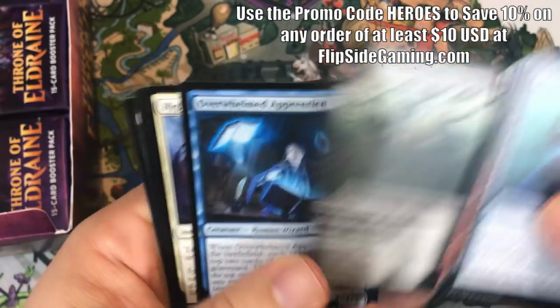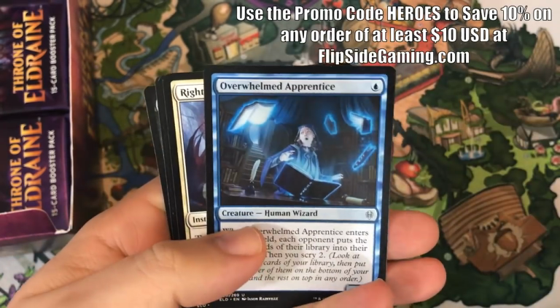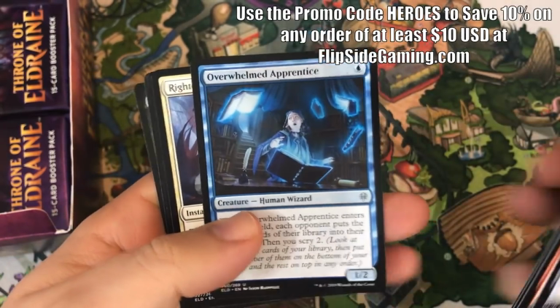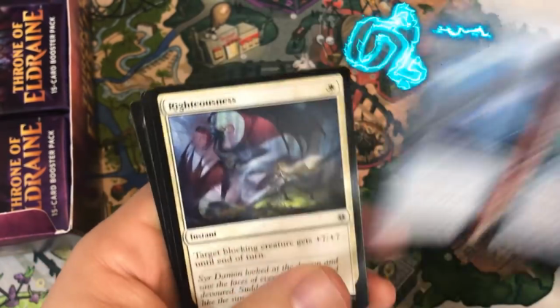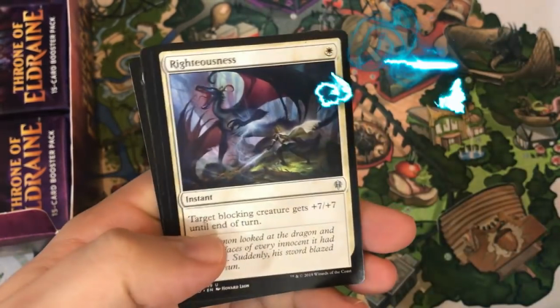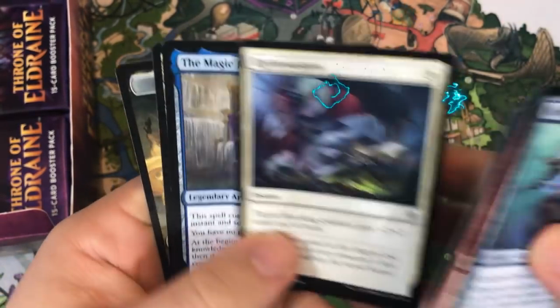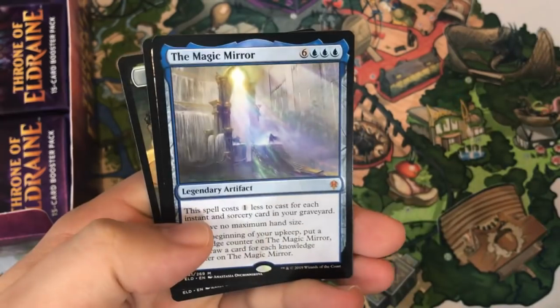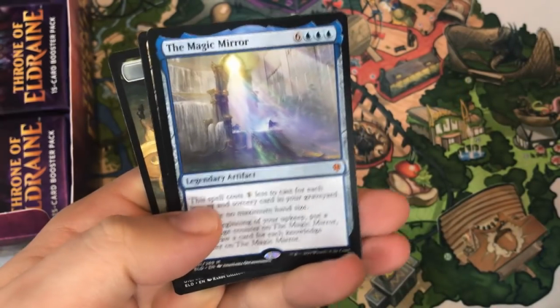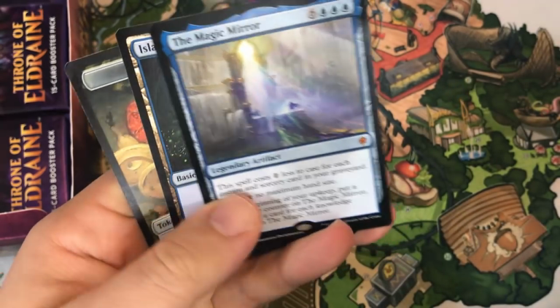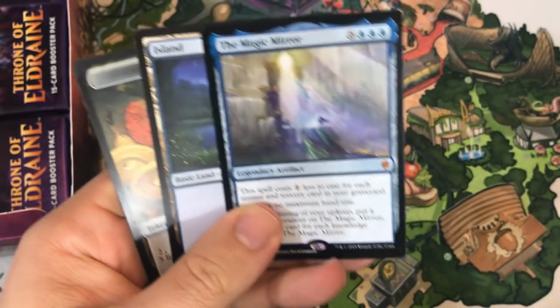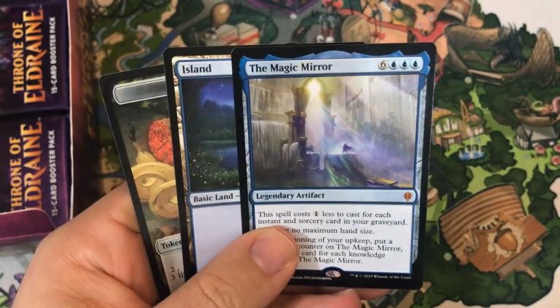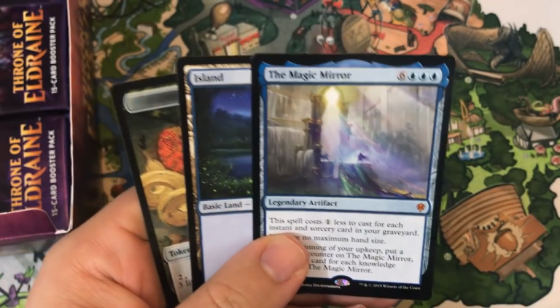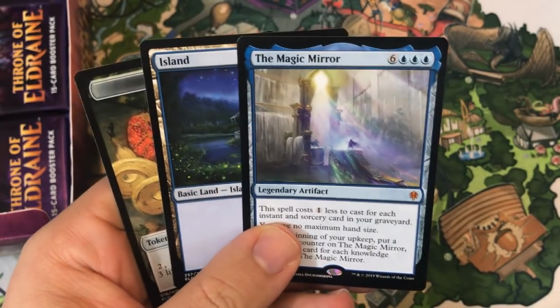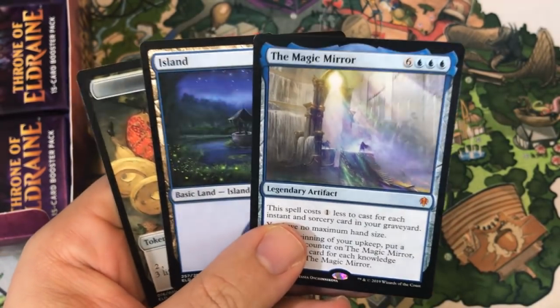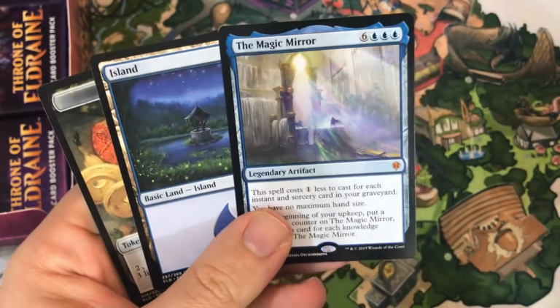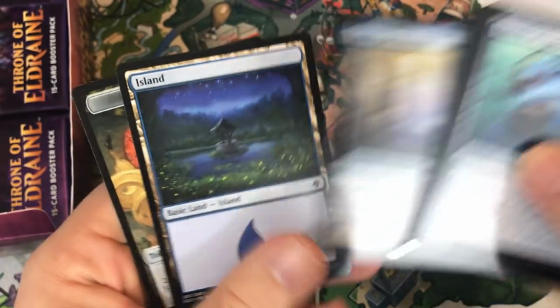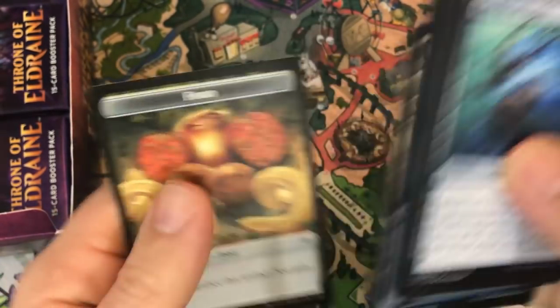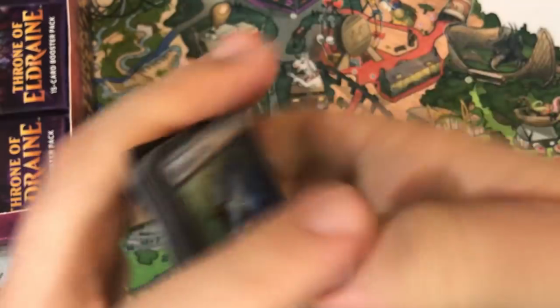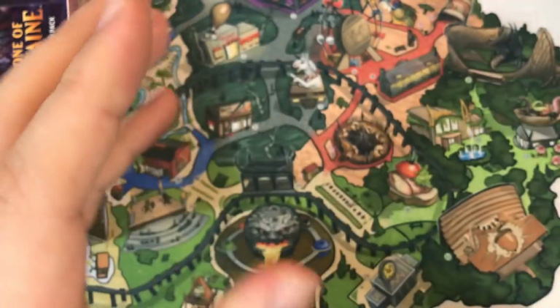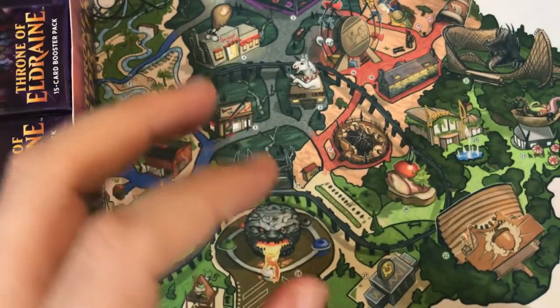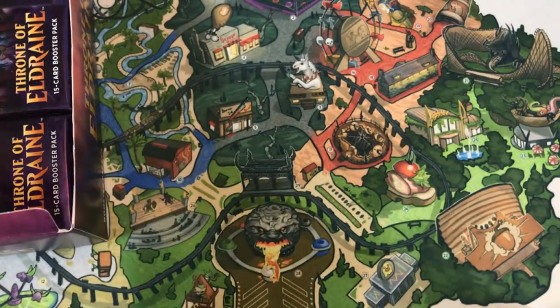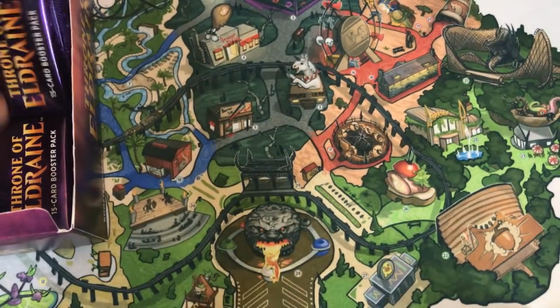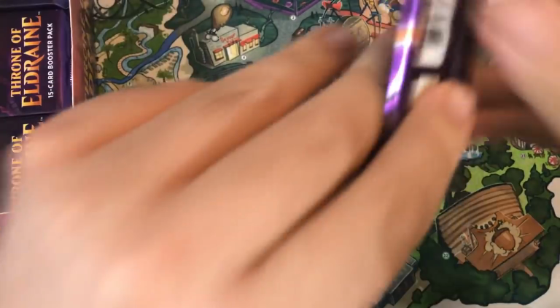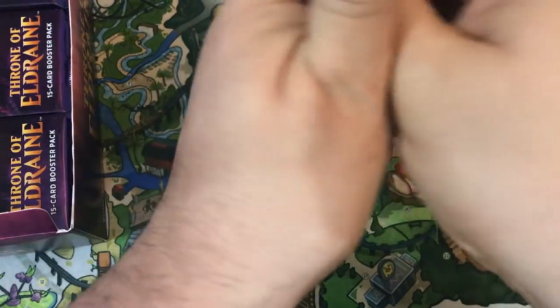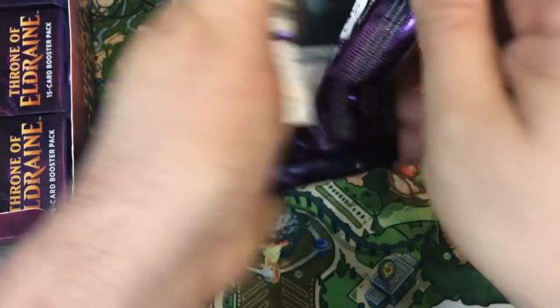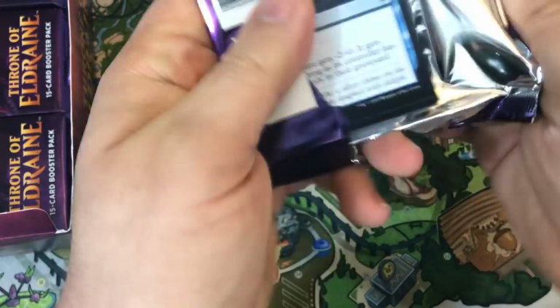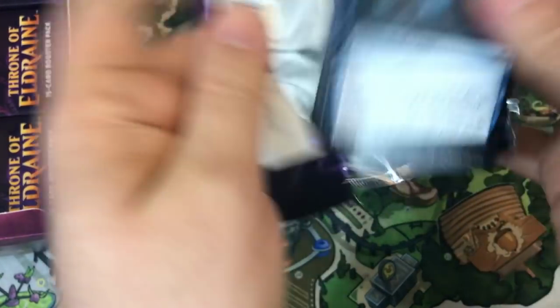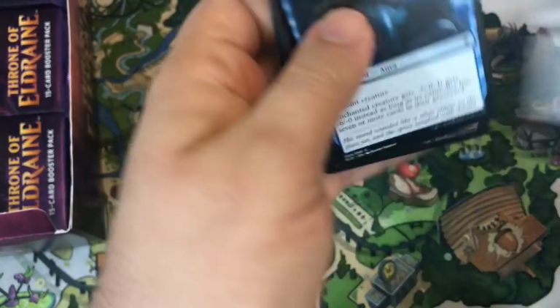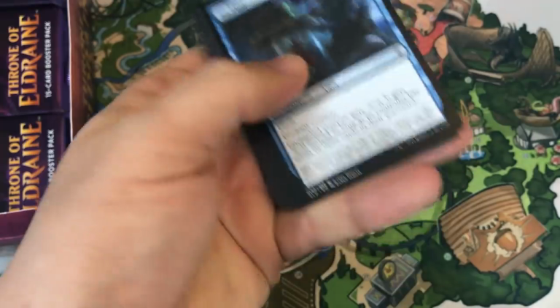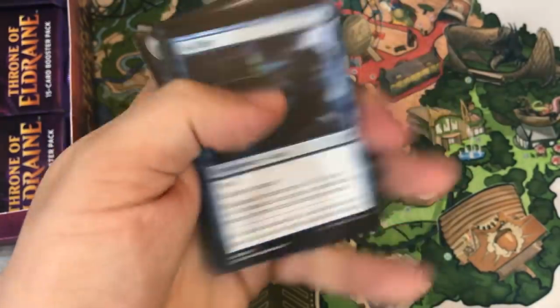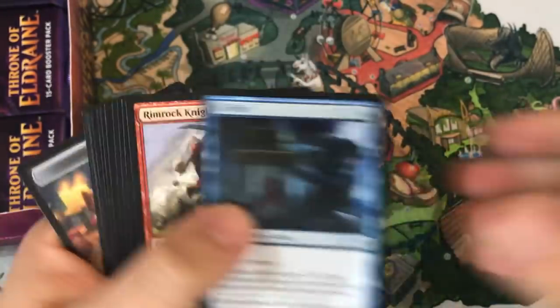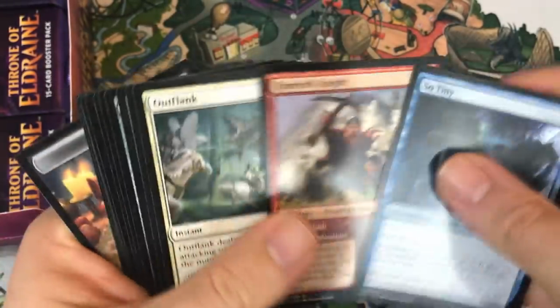Foulmire Knight, Overwhelmed Apprentice, Righteousness, and the Magic Mirror — so is this our third mythic? Third mythic — we had Garruk and Rankle. Not bad; we got three mythics already with a lot of packs still to open. Can't complain about that.